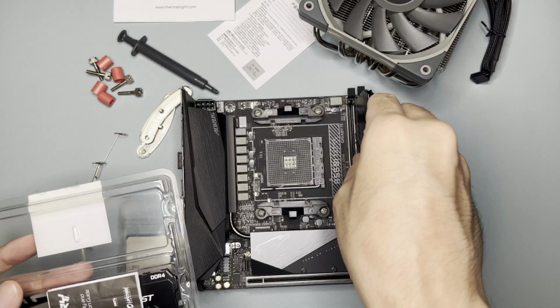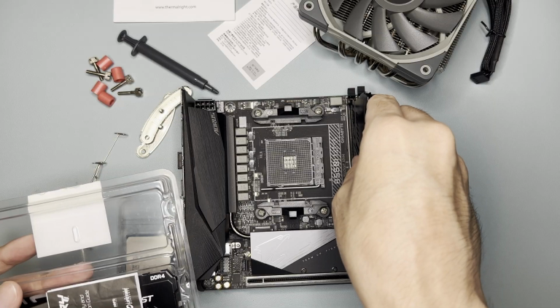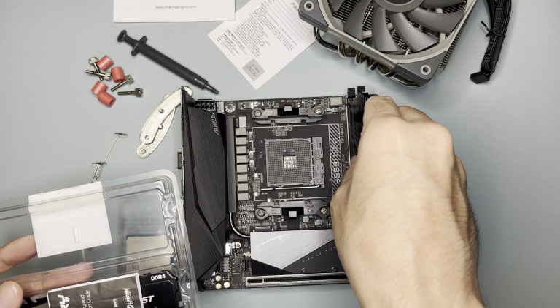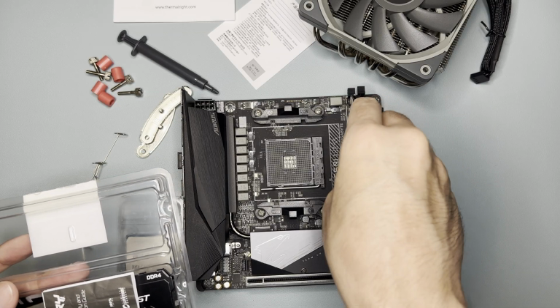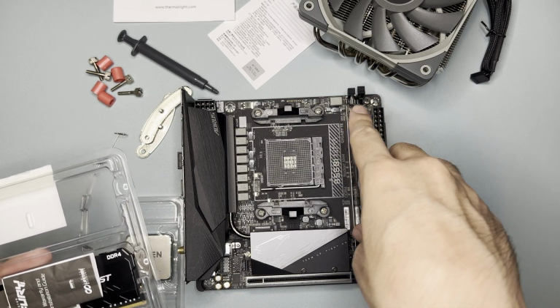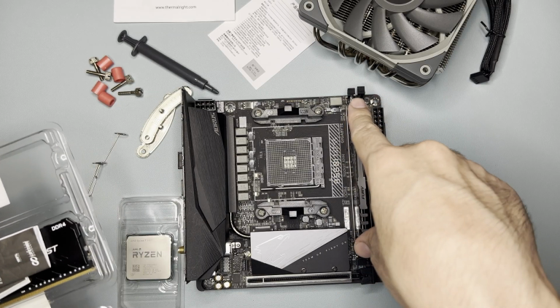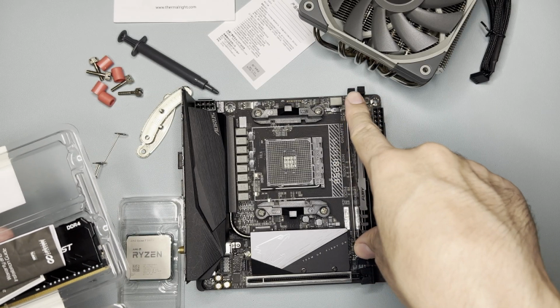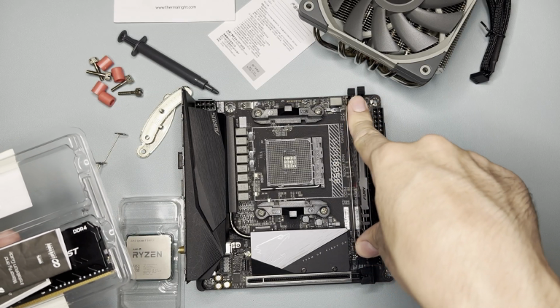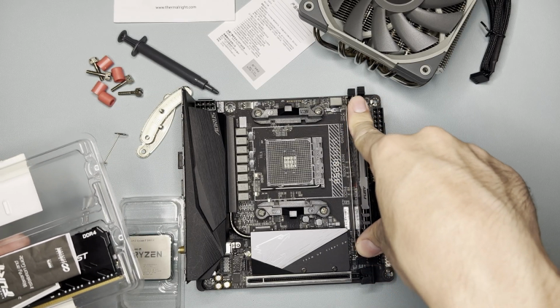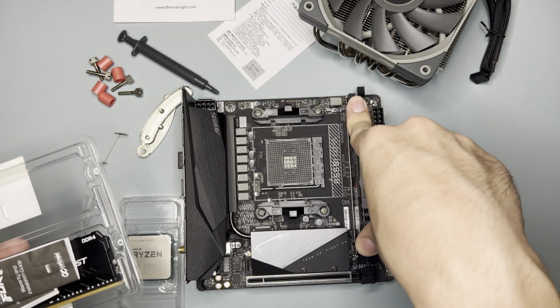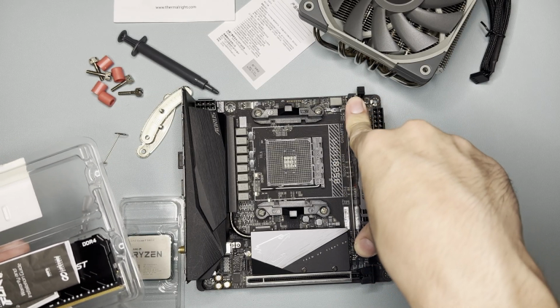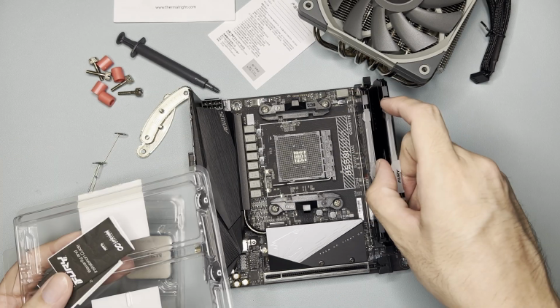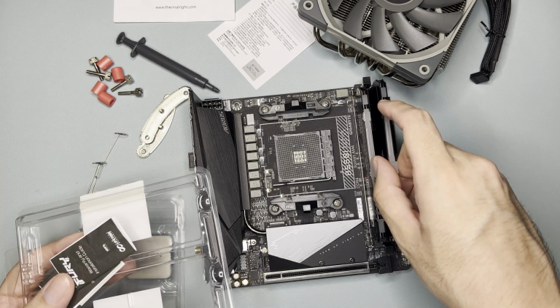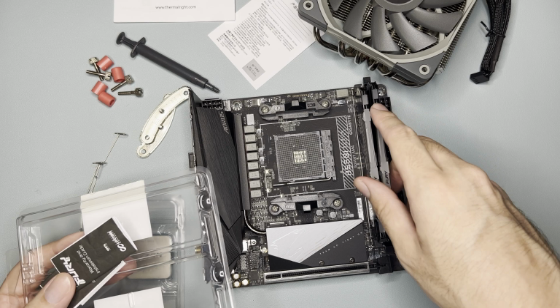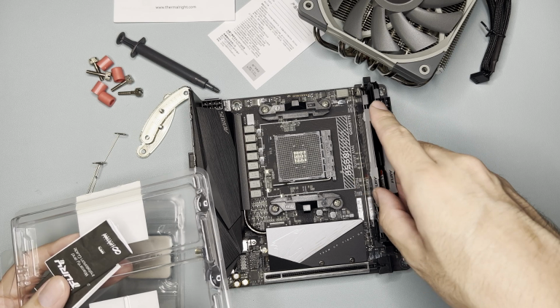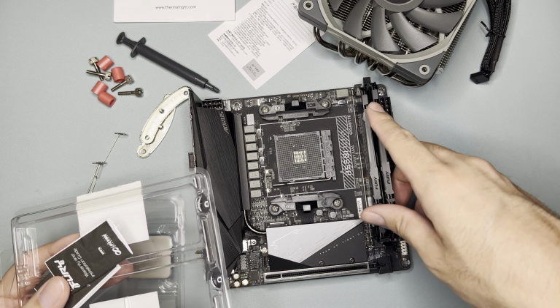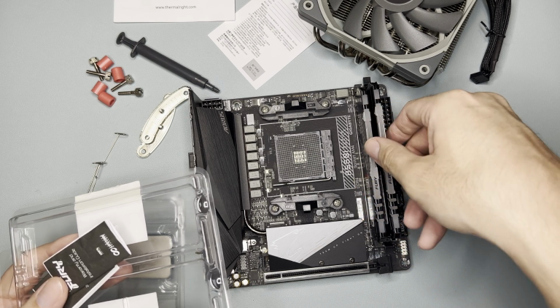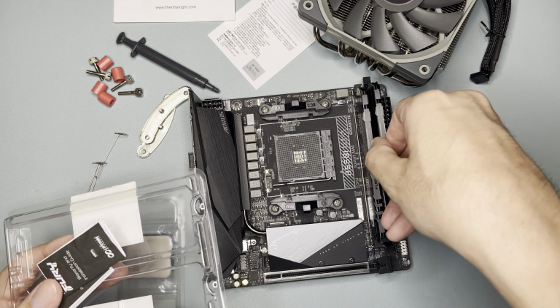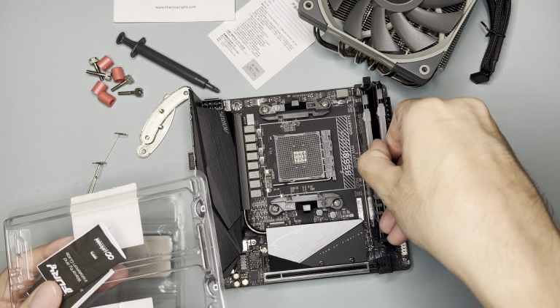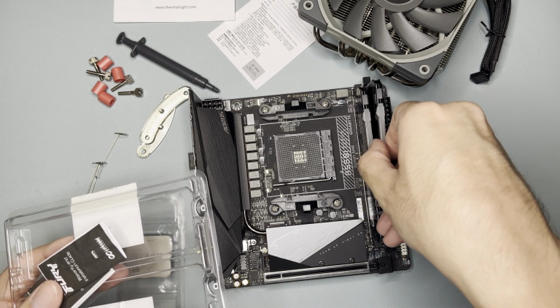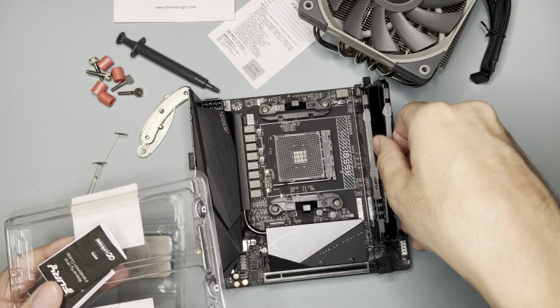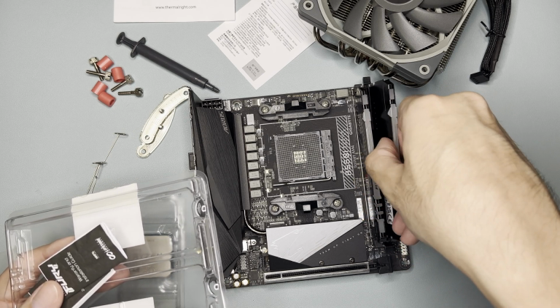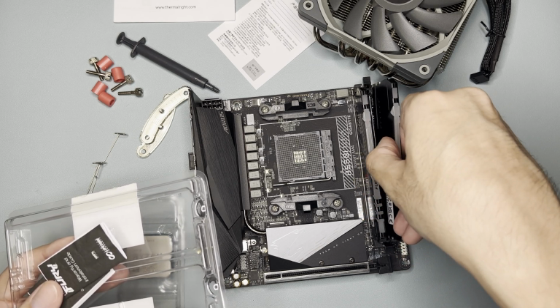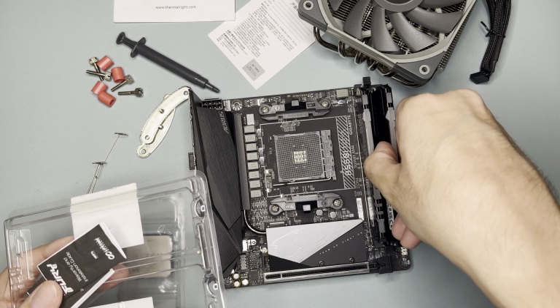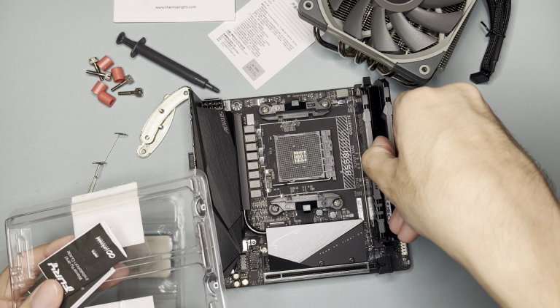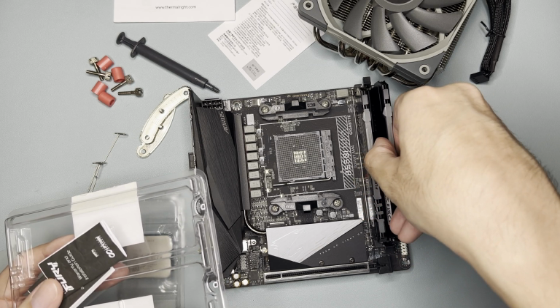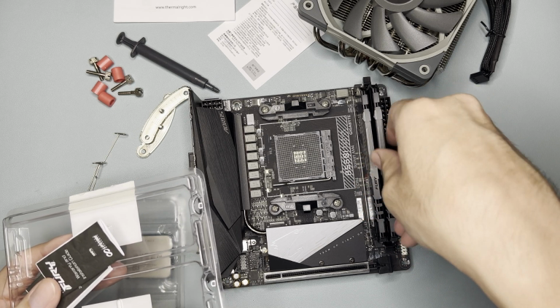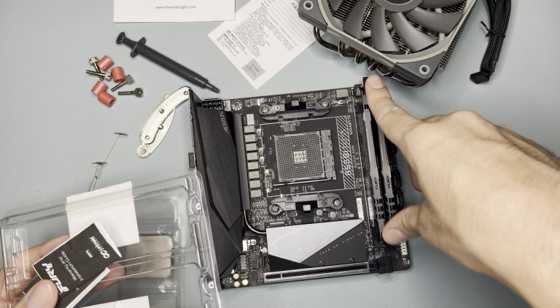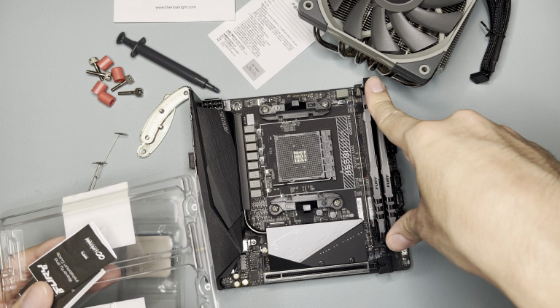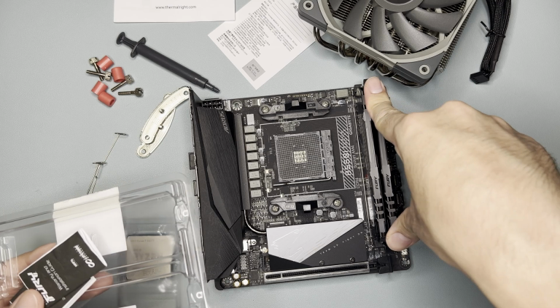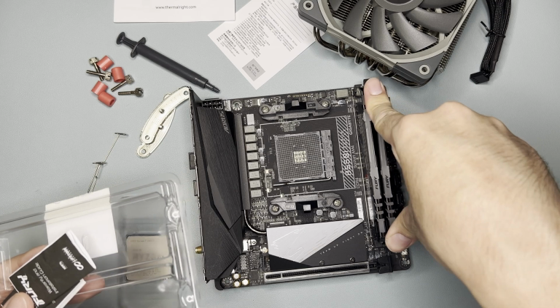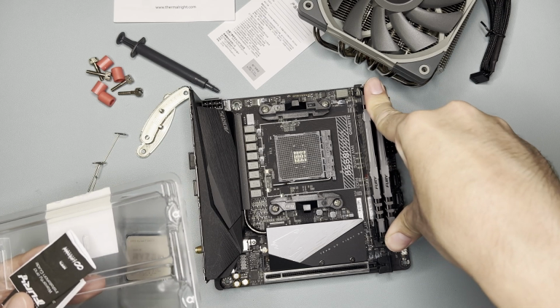My initial concern with this cooler is that there's no compatibility guide for RAM, so I'm not sure if it is compatible with any RAM or has limitations with RAM height. I'll try the 42mm RAM first.